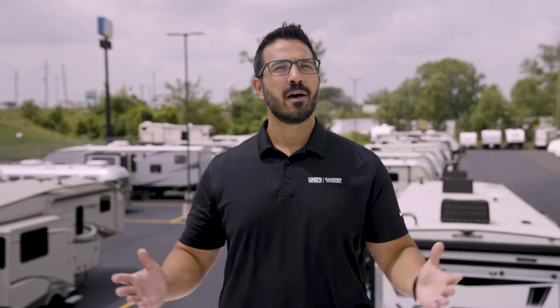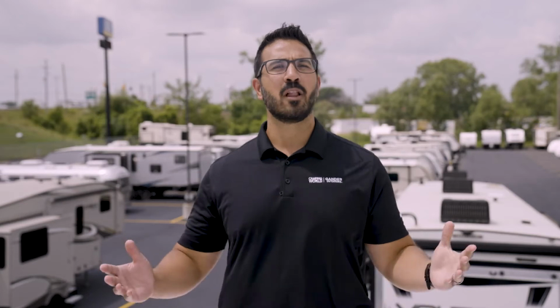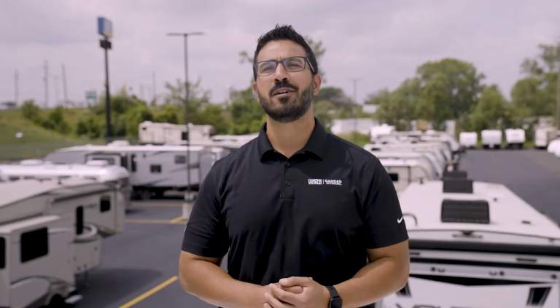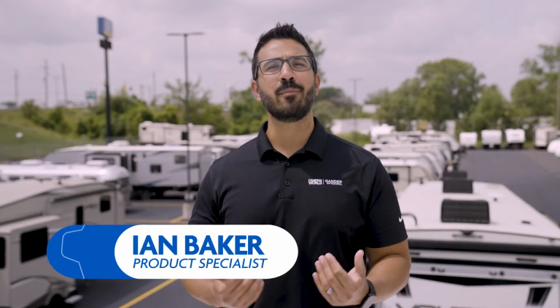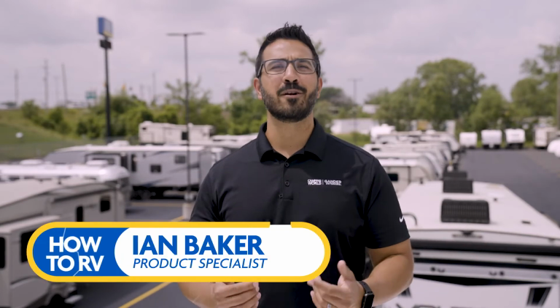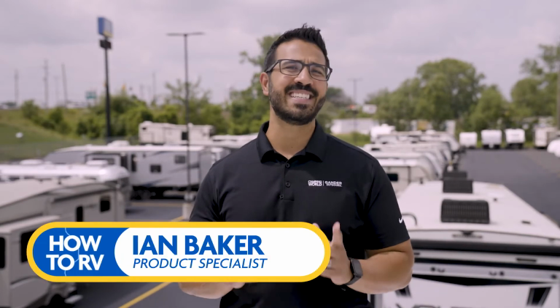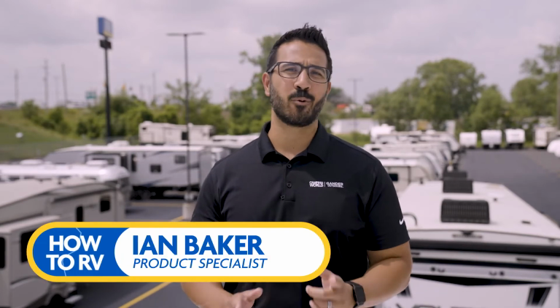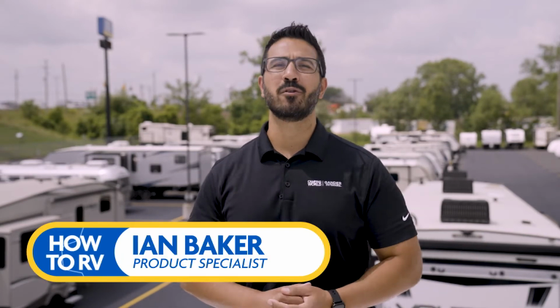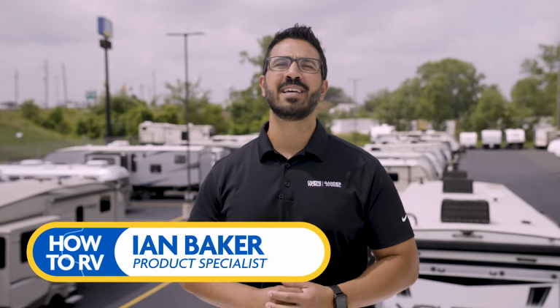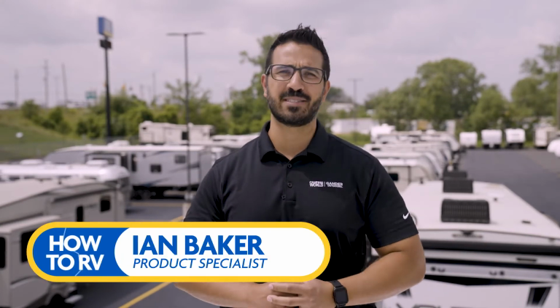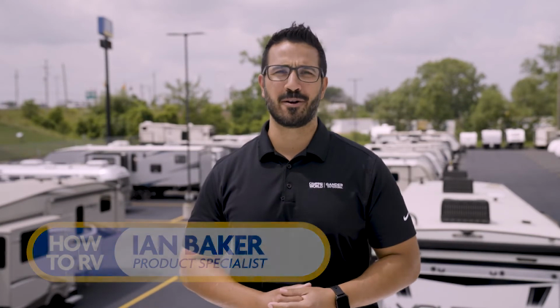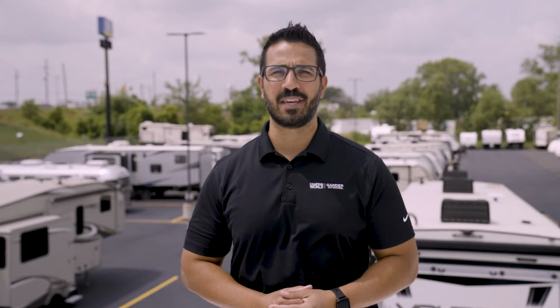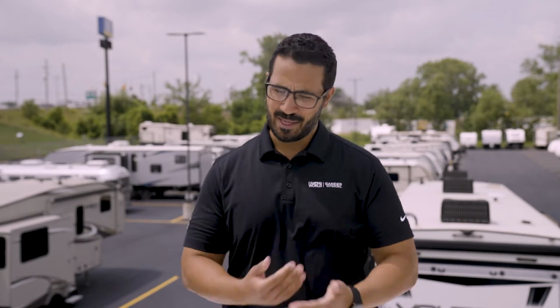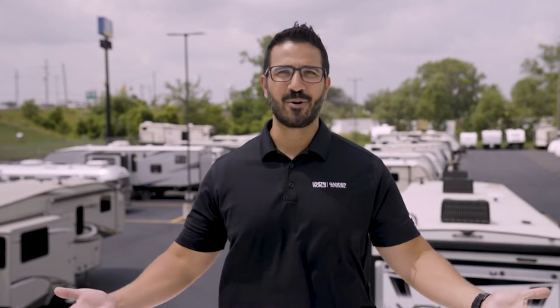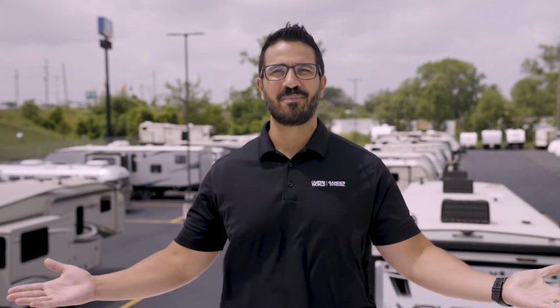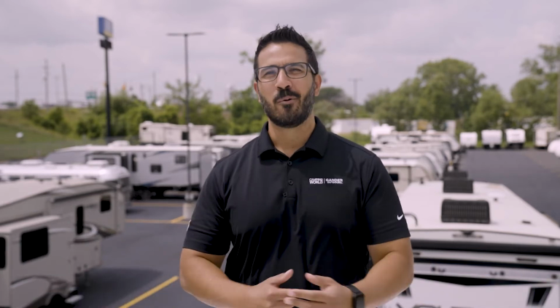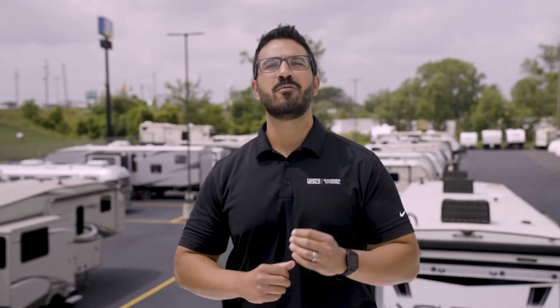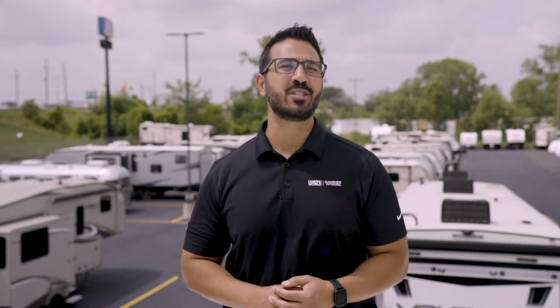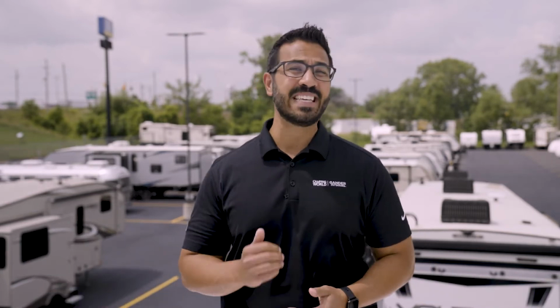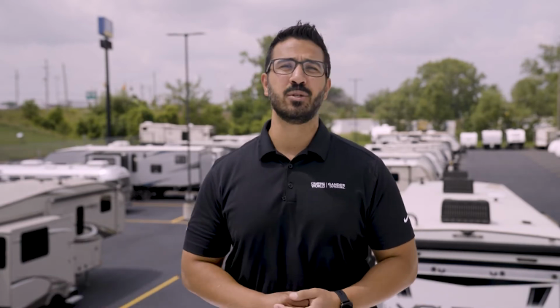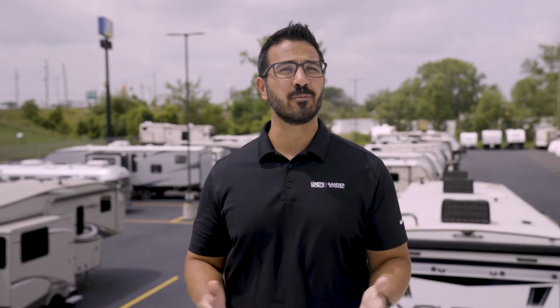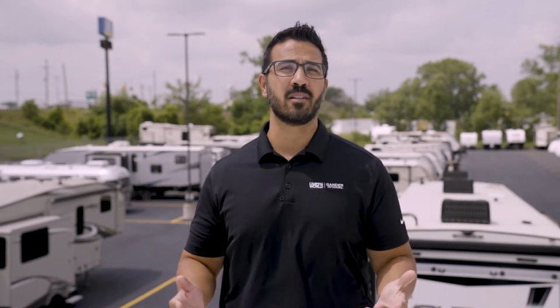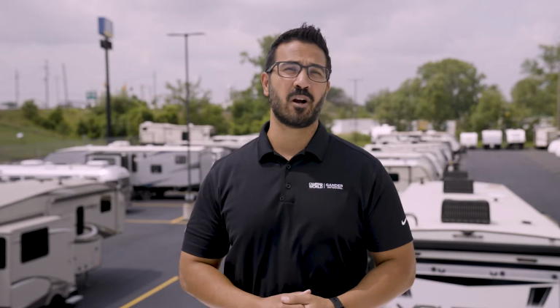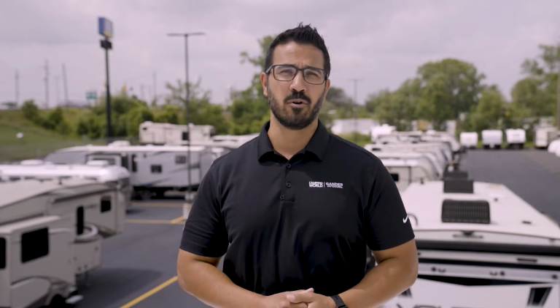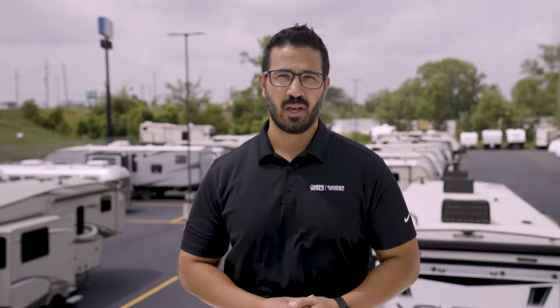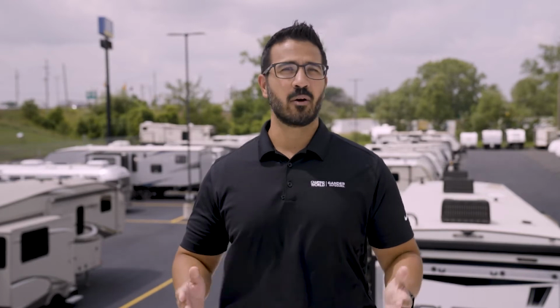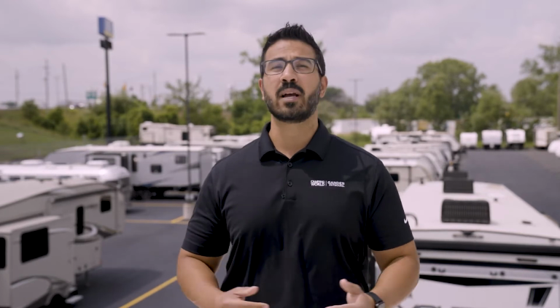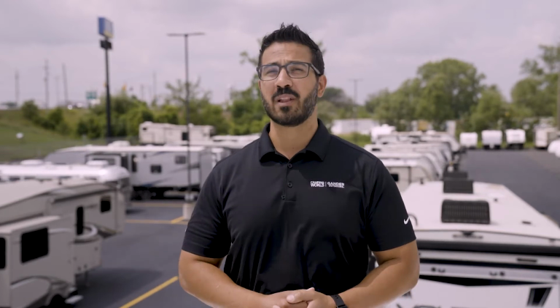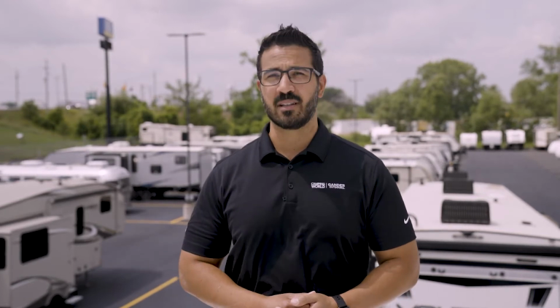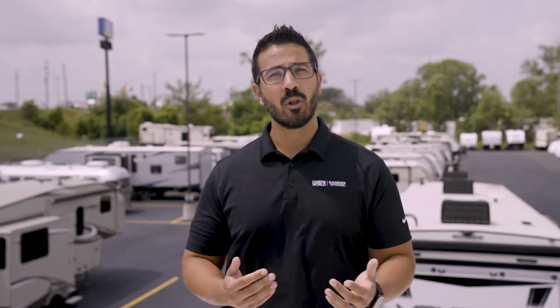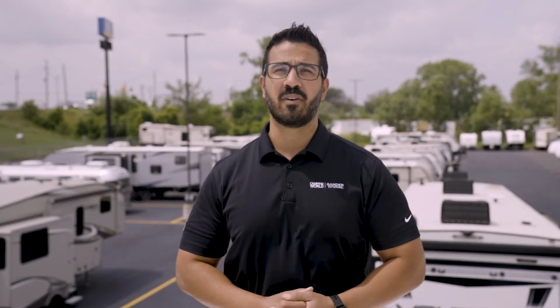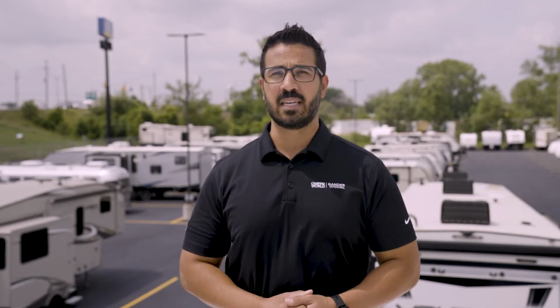Hello fellow RVers, I'm Ian Baker and today we're going to cover the most expensive part of your RV: the roof. Regular roof inspection is easy to do and helps extend the life of your RV roof. Knowing how to inspect the roof lap sealant will help prevent leaks.